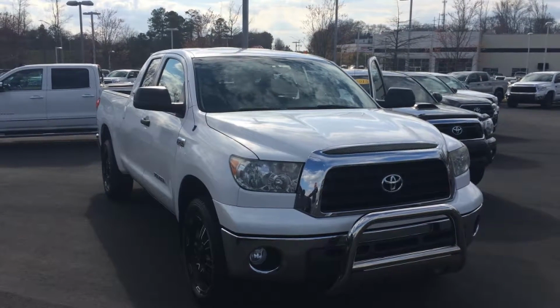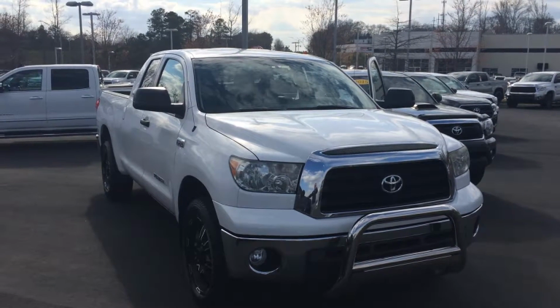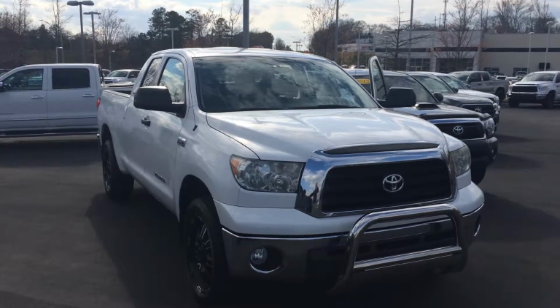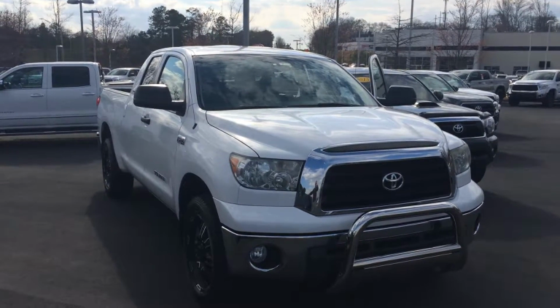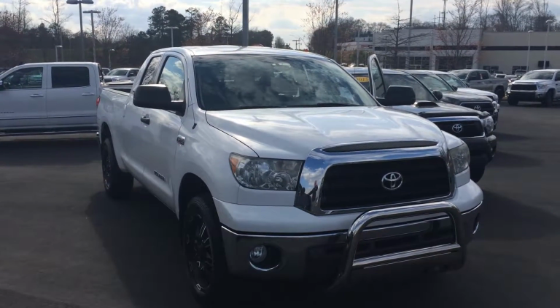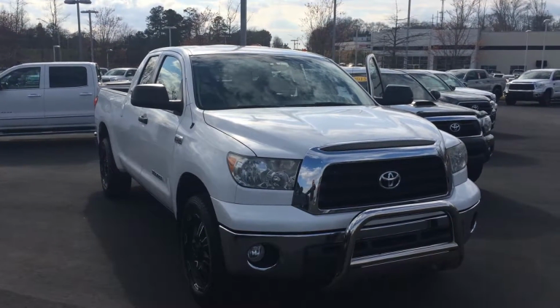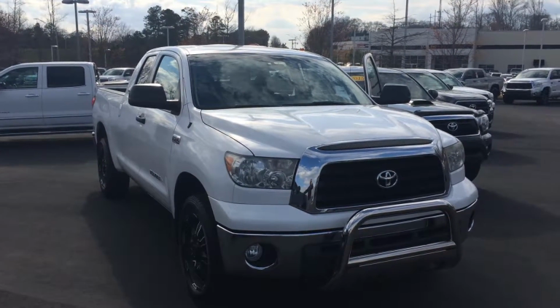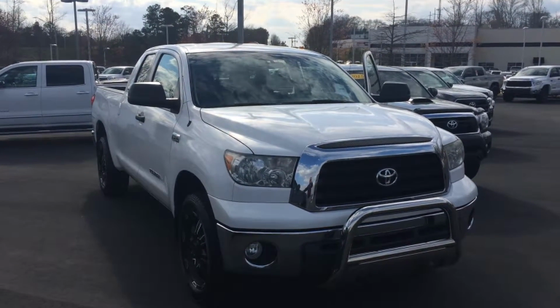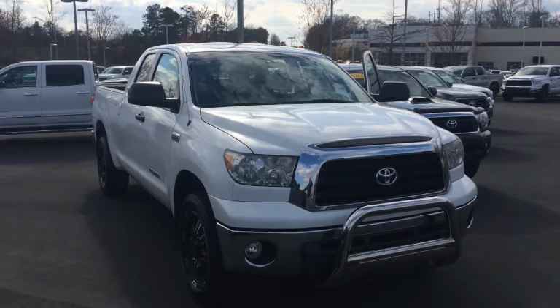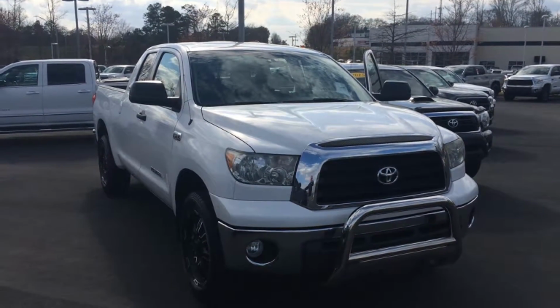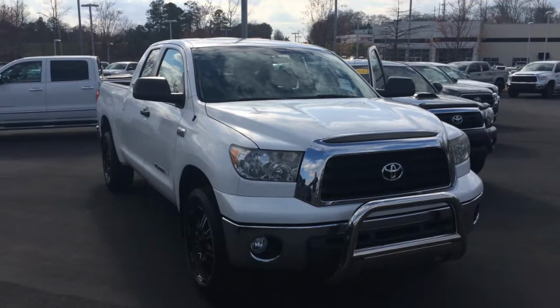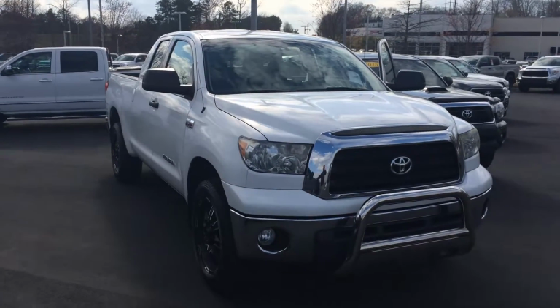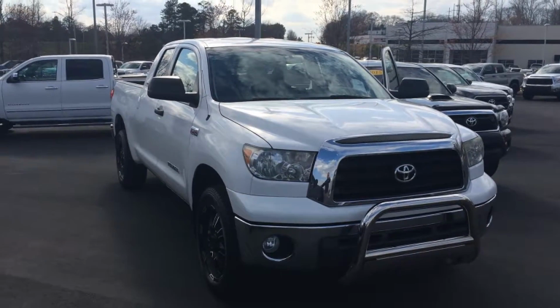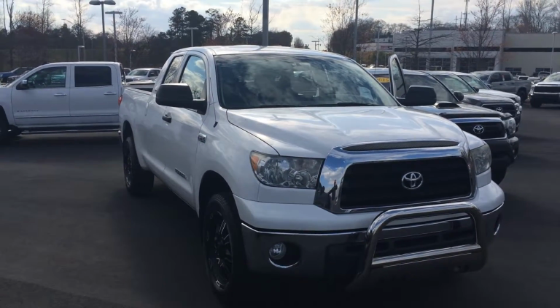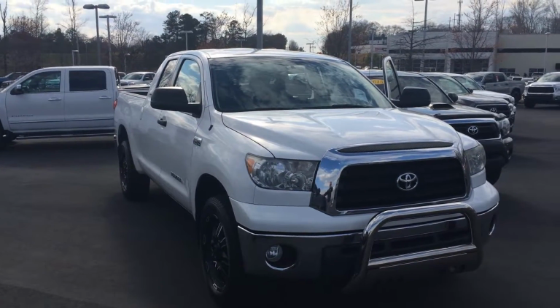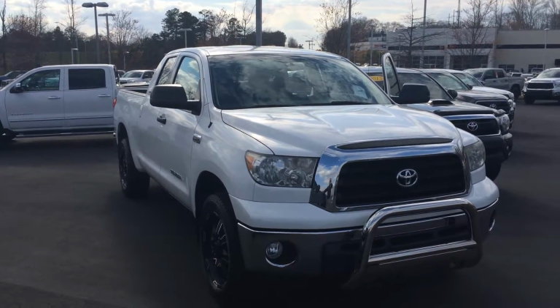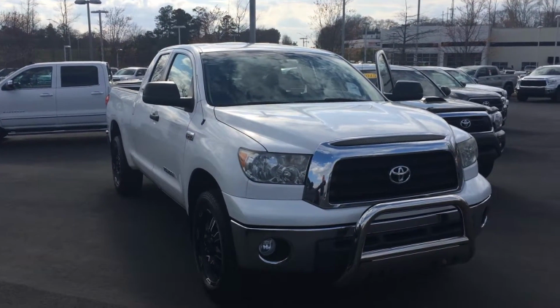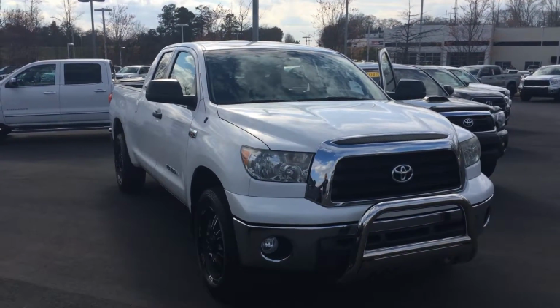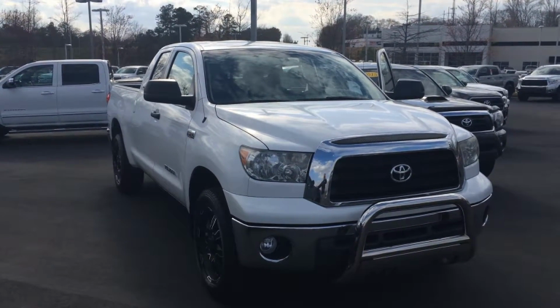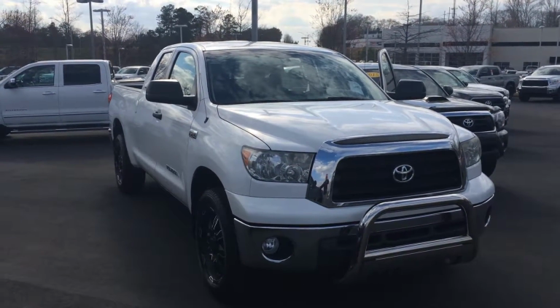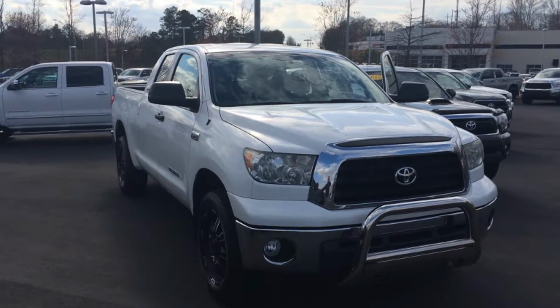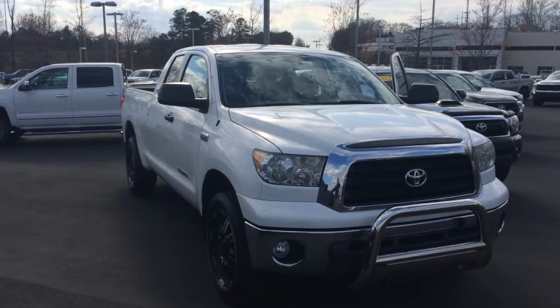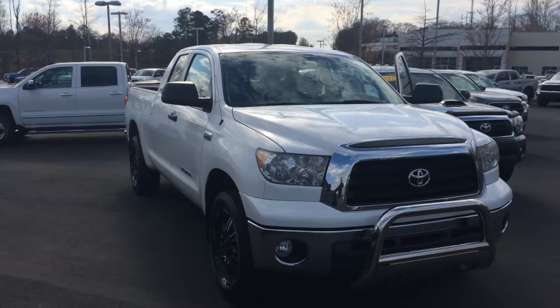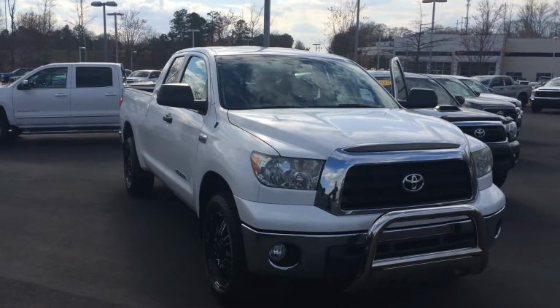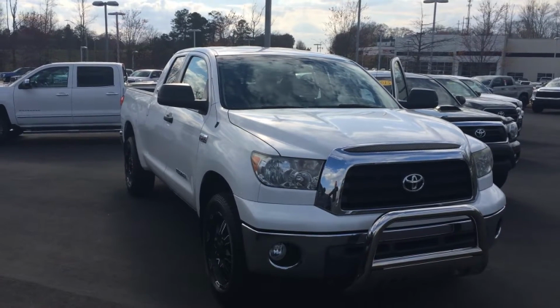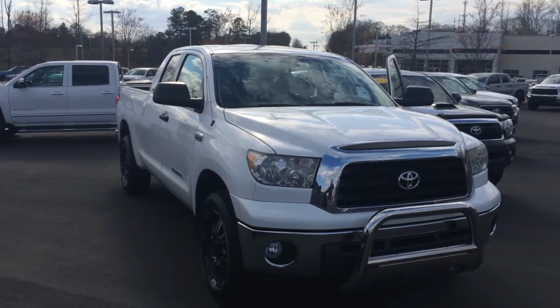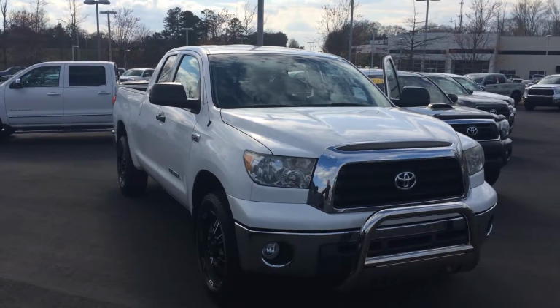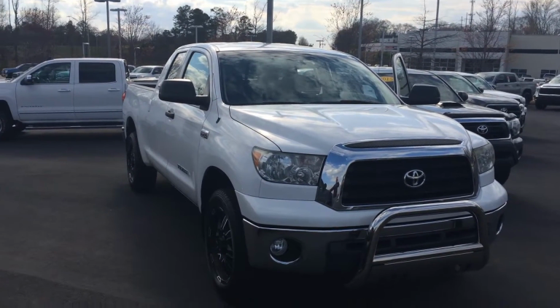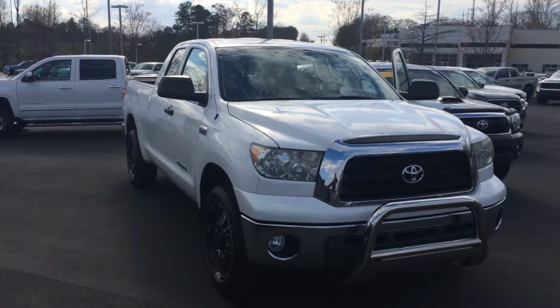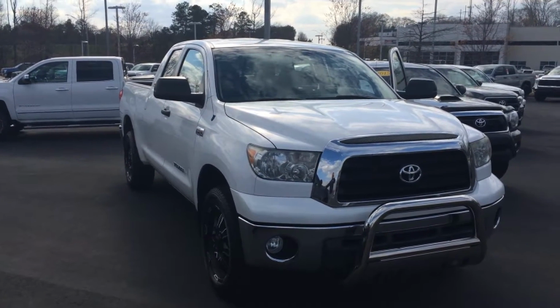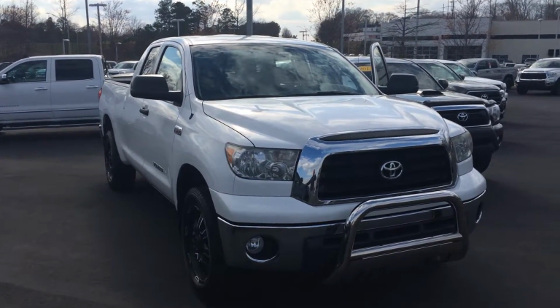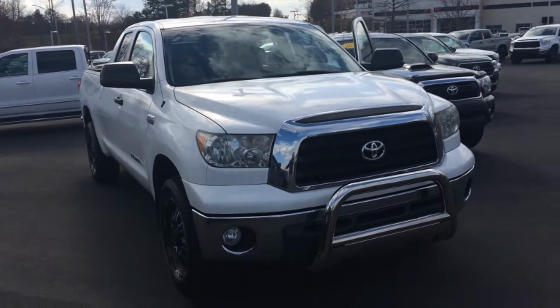Hey AJ, it's Gerald at LaGrange Toyota here with the 2009 Toyota Tundra. It's a double cab SR5 four-wheel drive in super white, super clean, and wanted to show it off to you. I think we're real close to a deal here, but just wanted to walk around here.